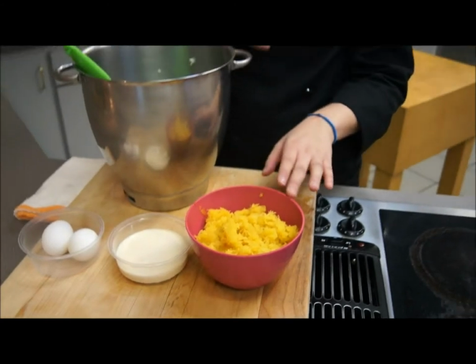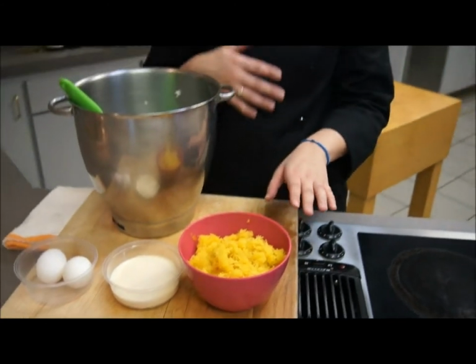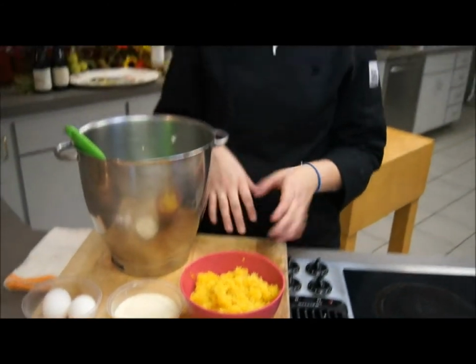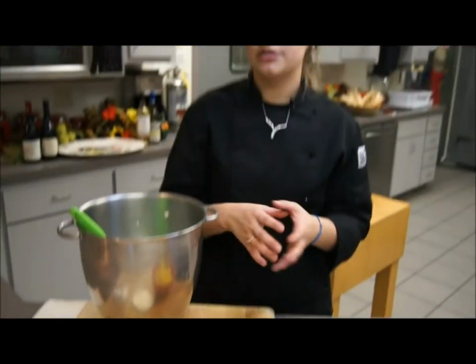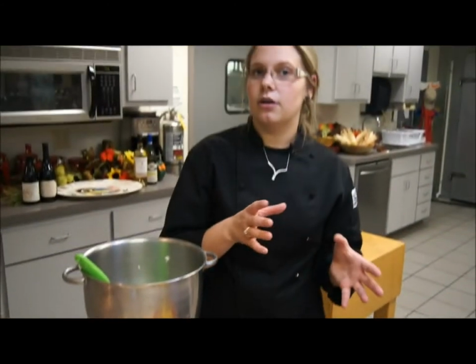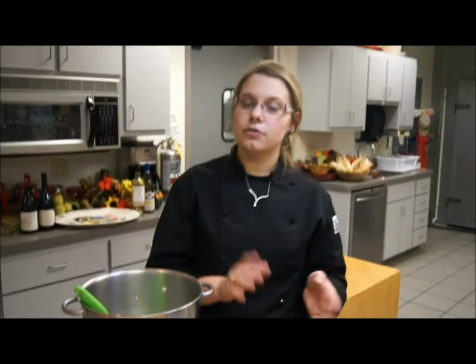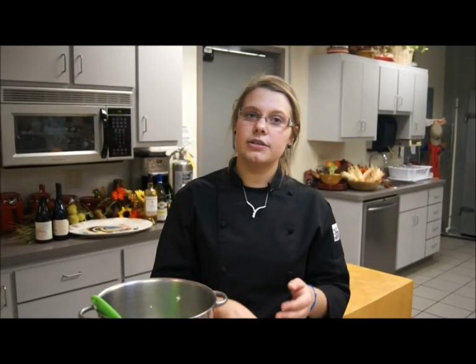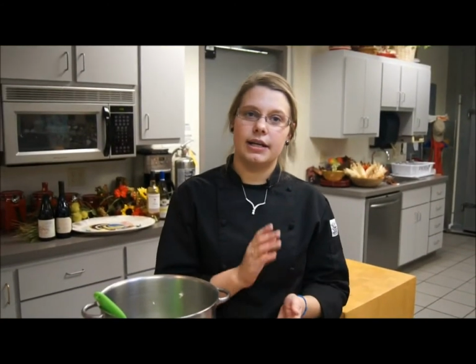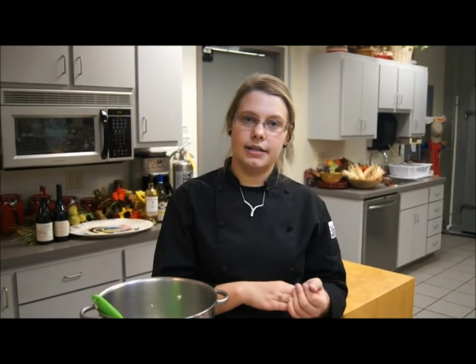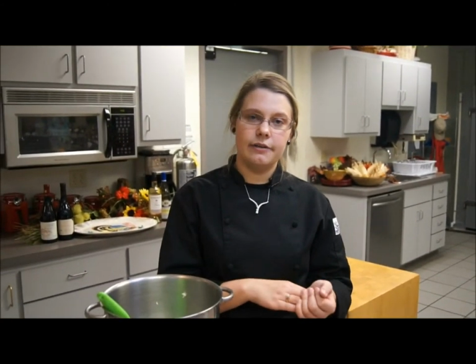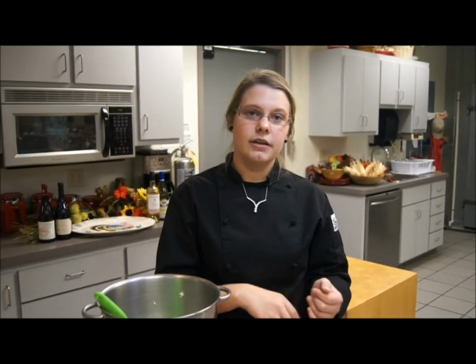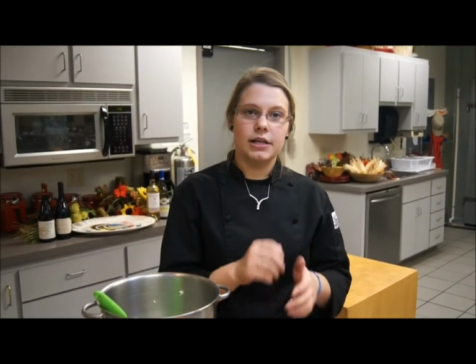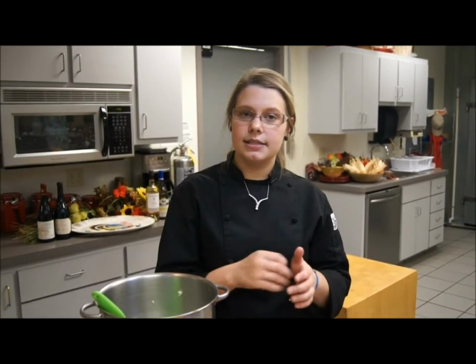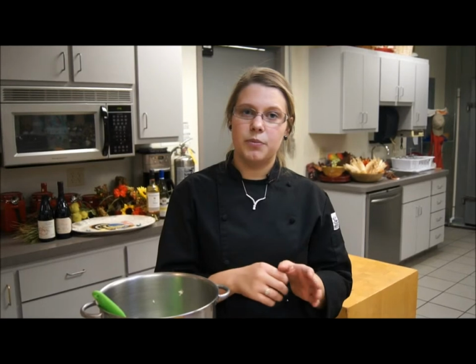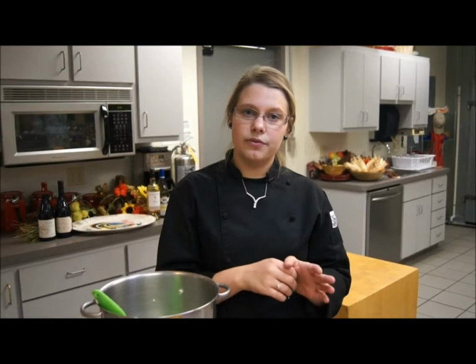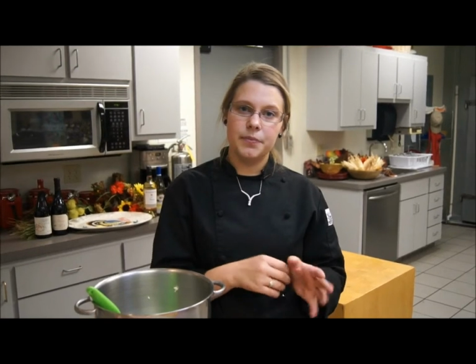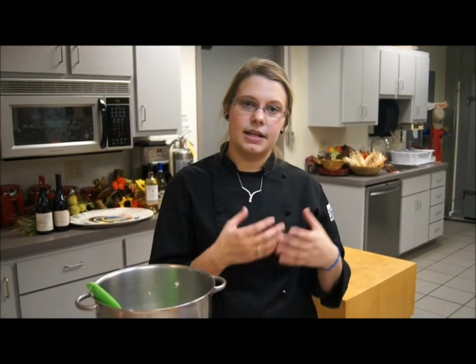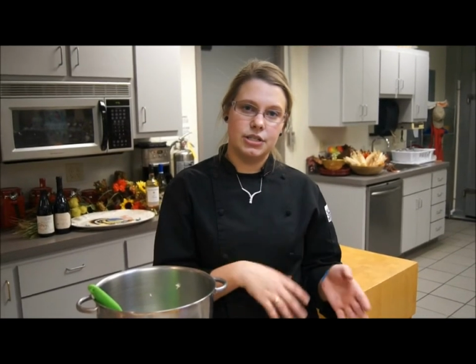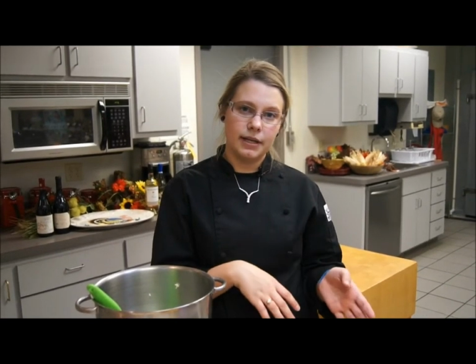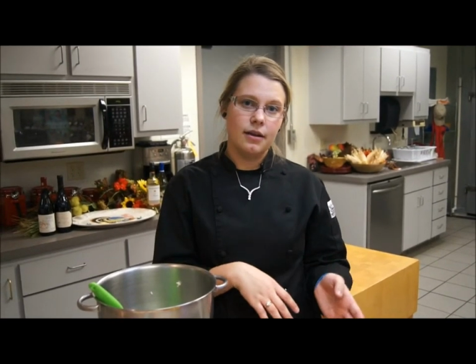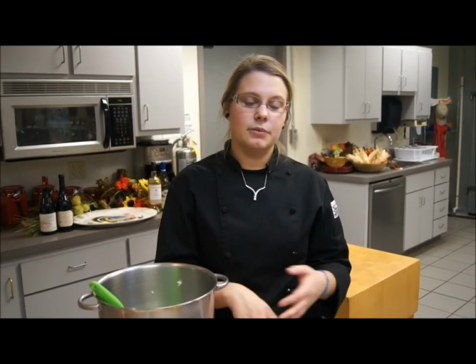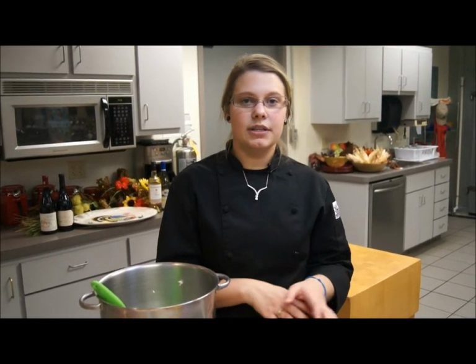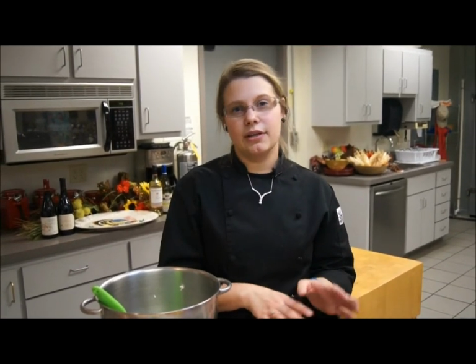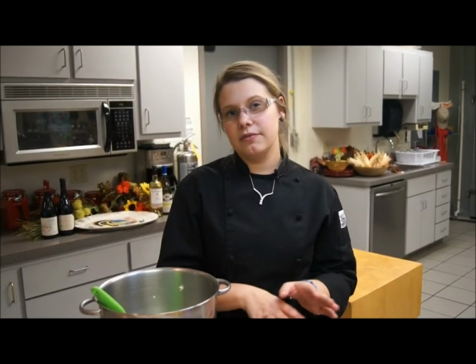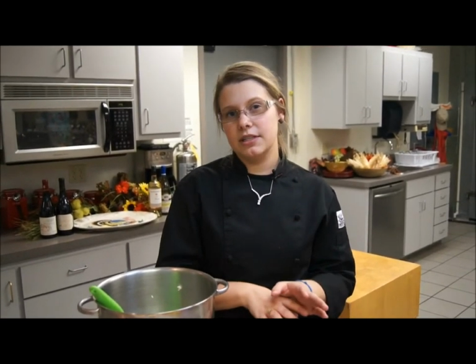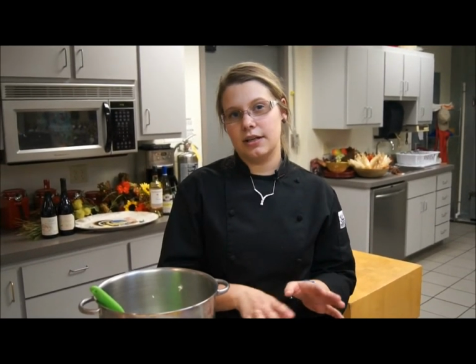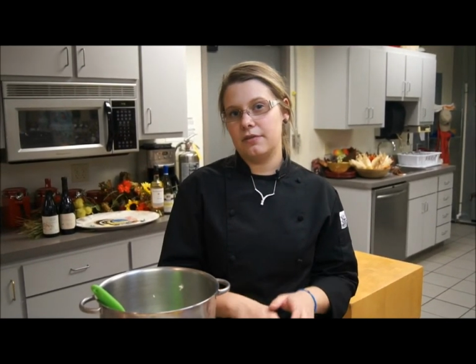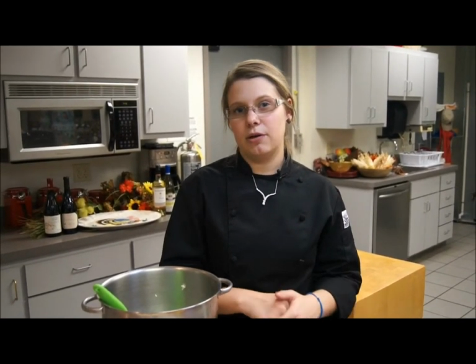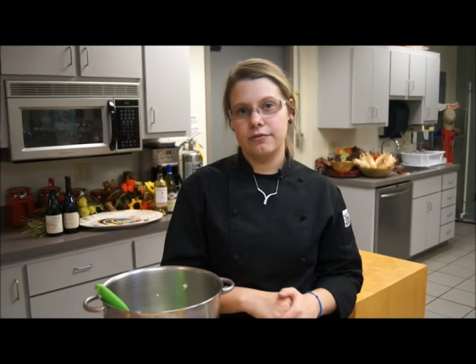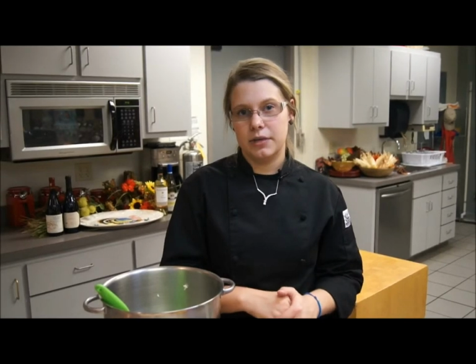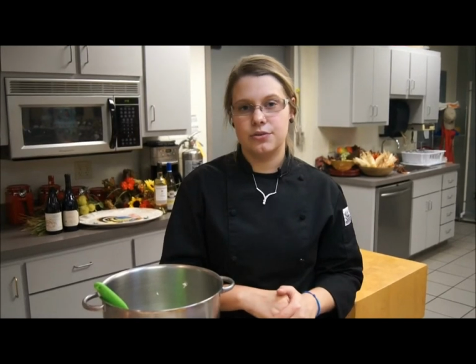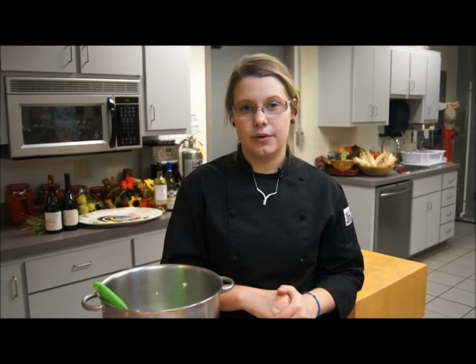To cook the squash, all I did was take a whole squash, cut it in half, took out the seeds from both halves, placed it on a sheet pan, and put it in the oven at 350 and let it bake for about 45 minutes to an hour.